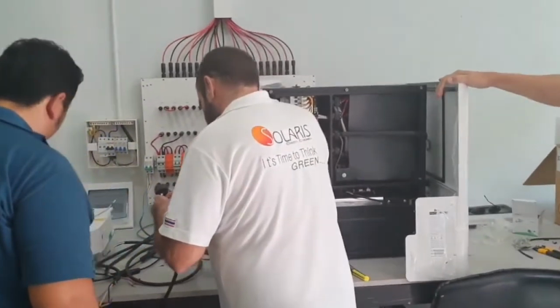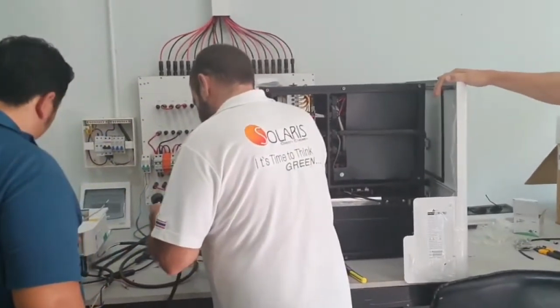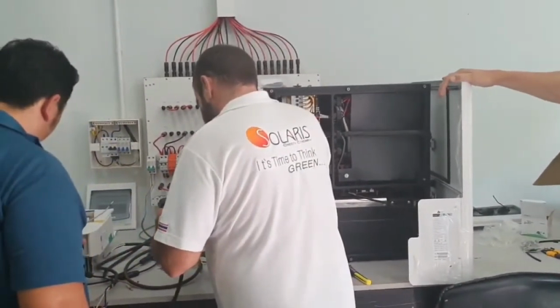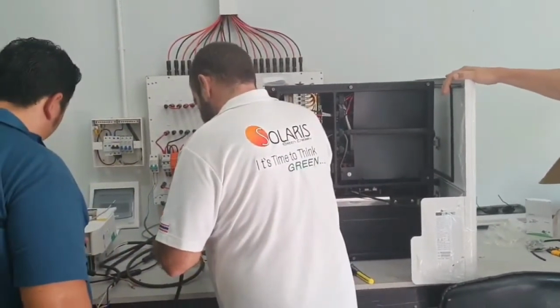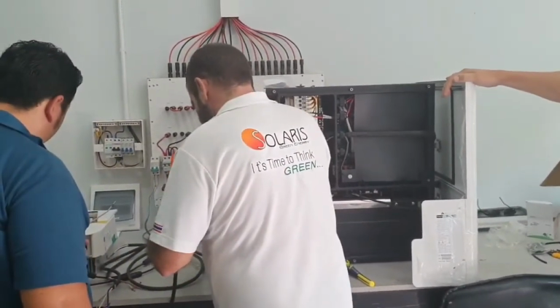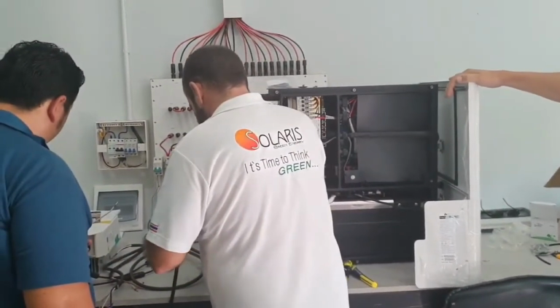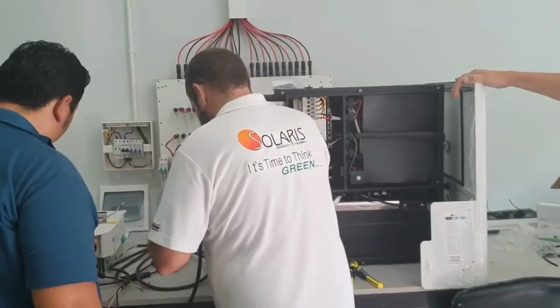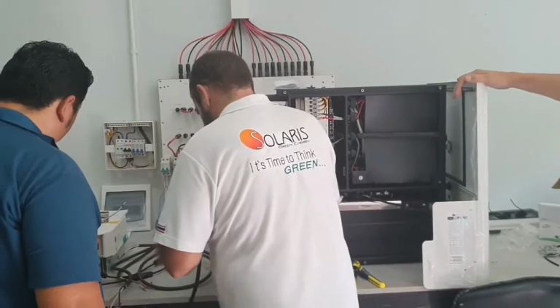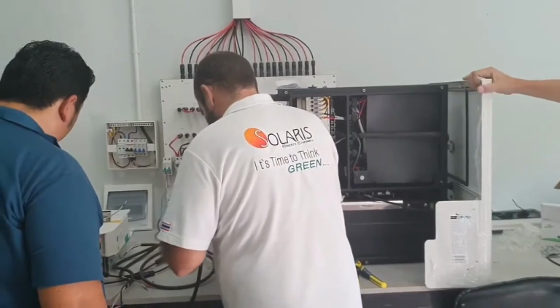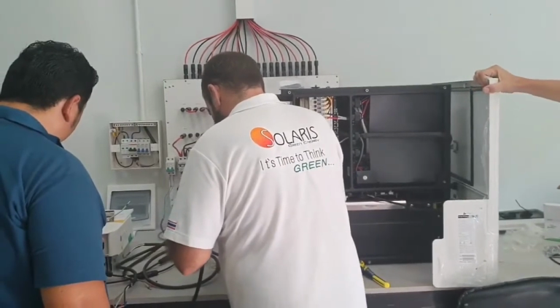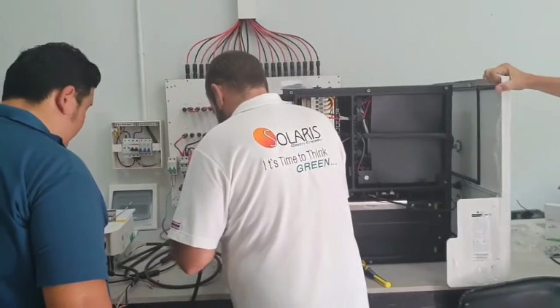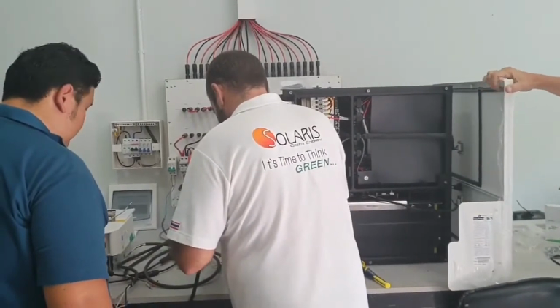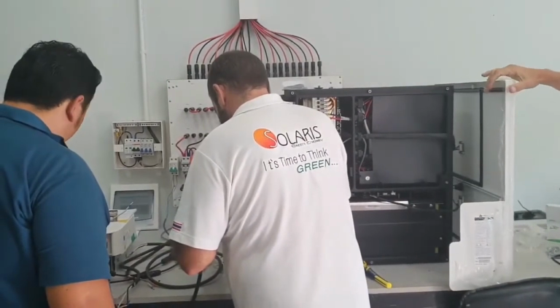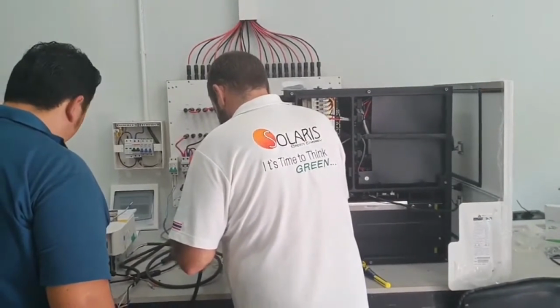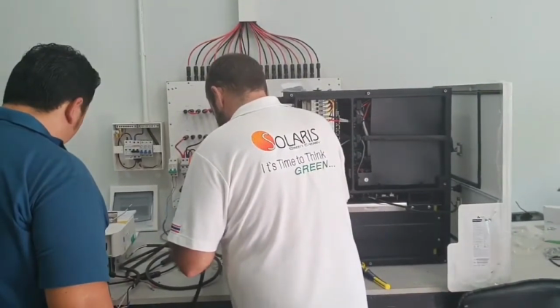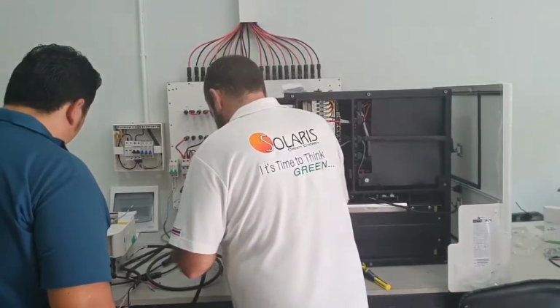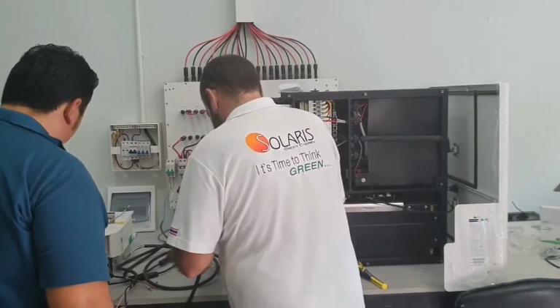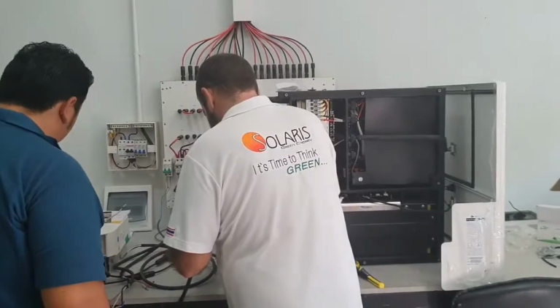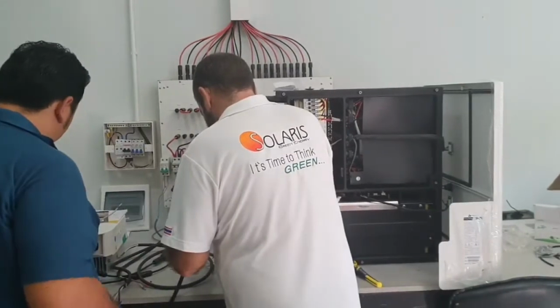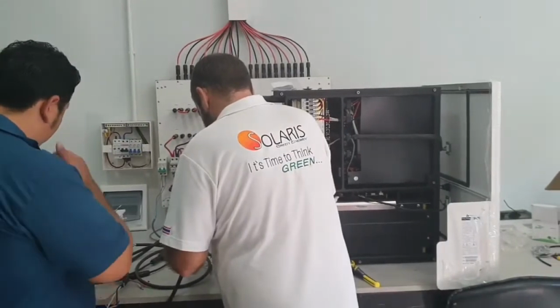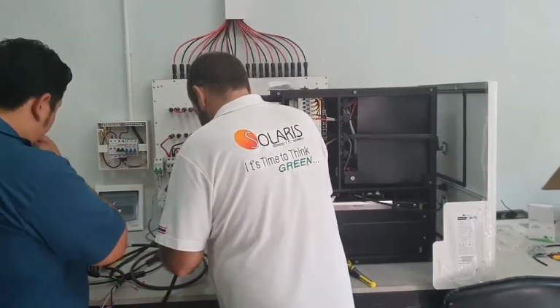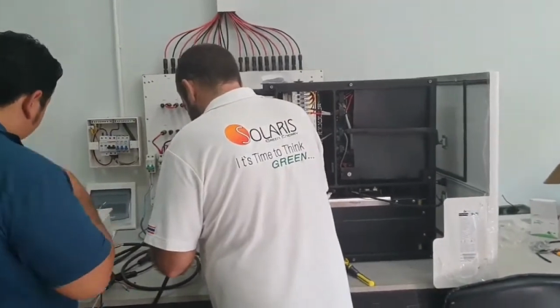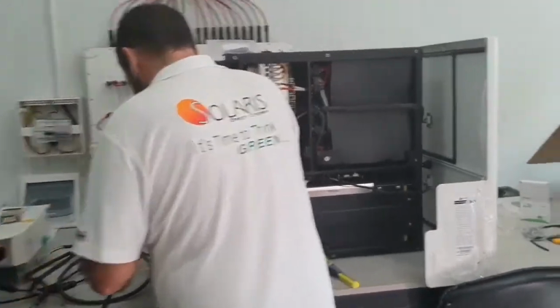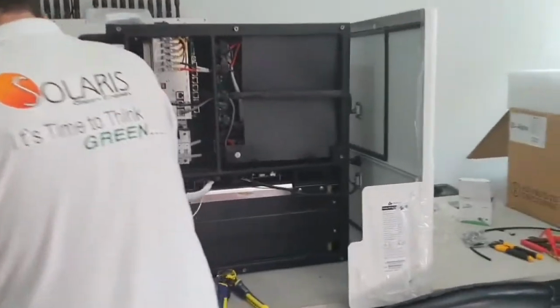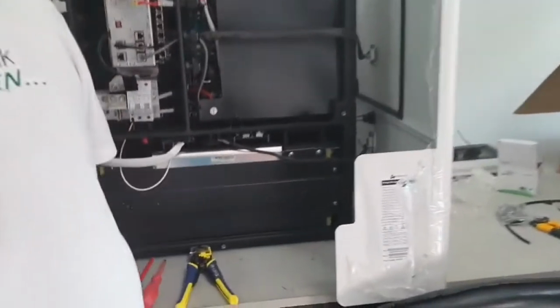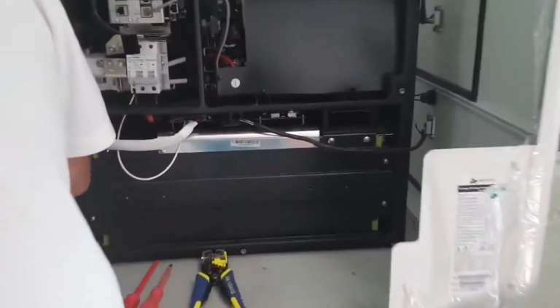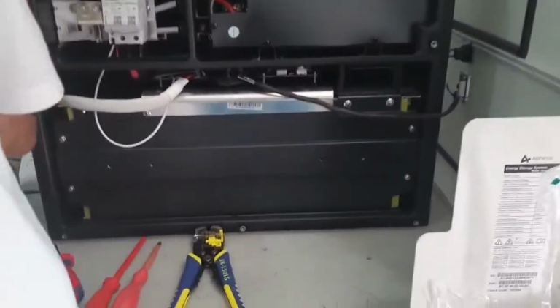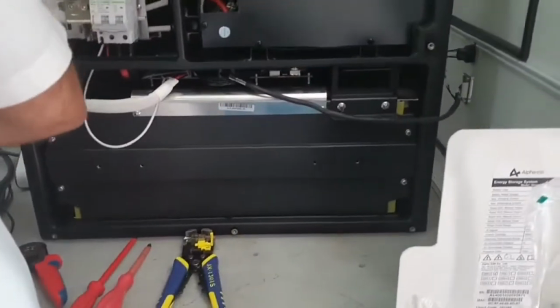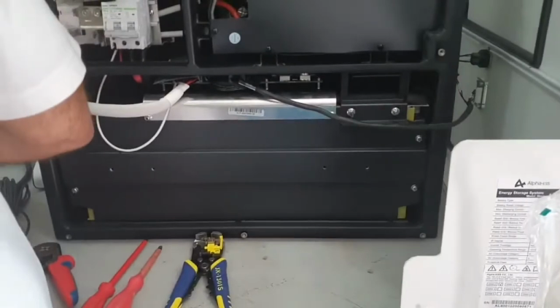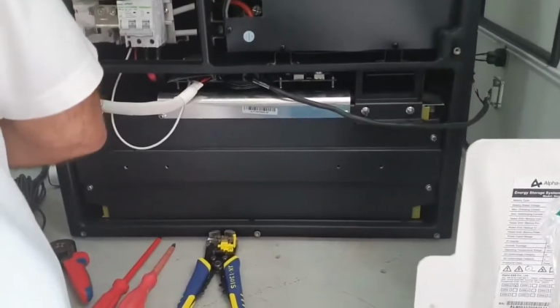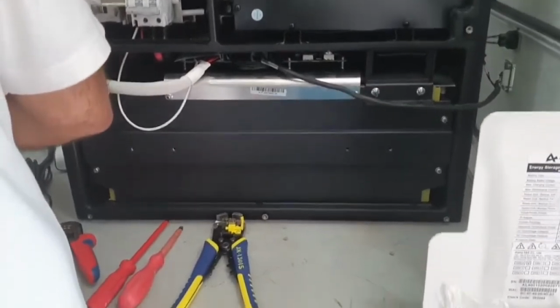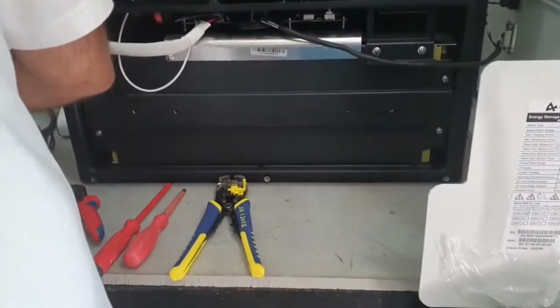This is a cheaper version of the system outside that you can connect to existing inverters. So this is instead of a generator — you would have this instead. You have proper lithium batteries here, and you can extend them.